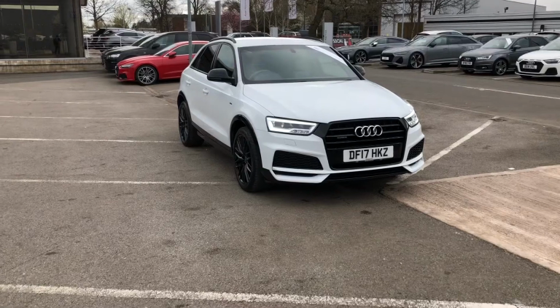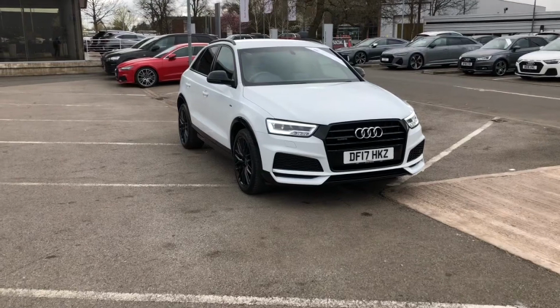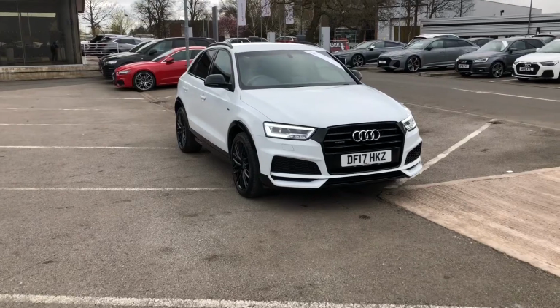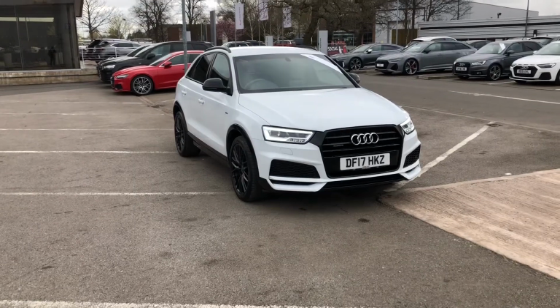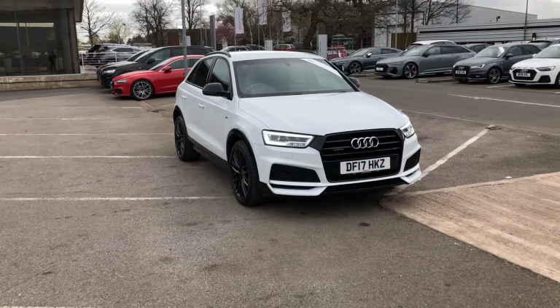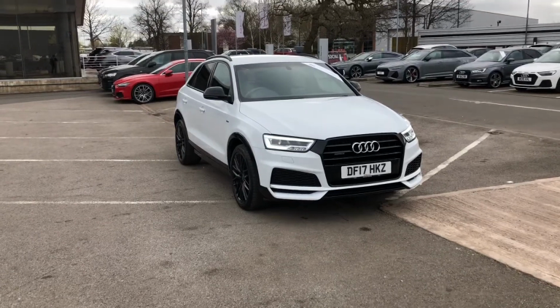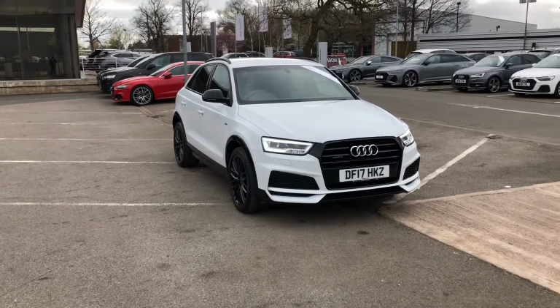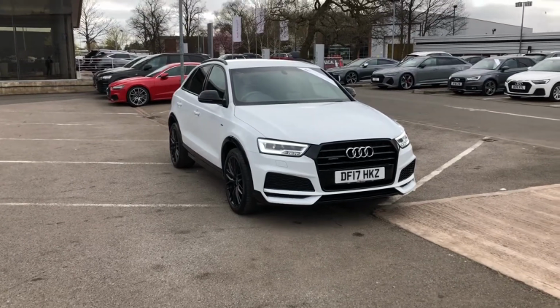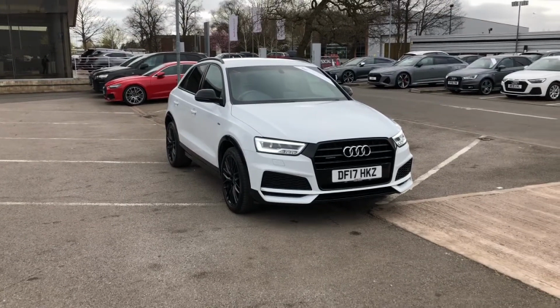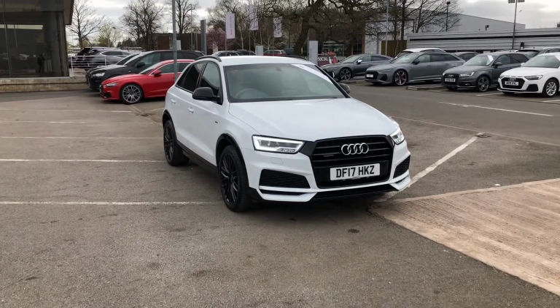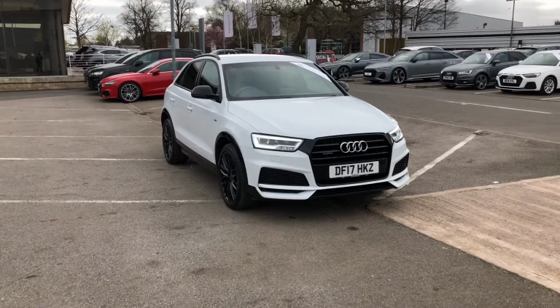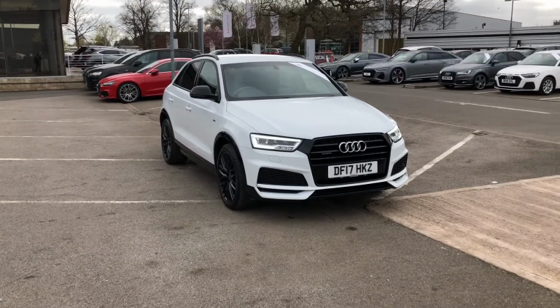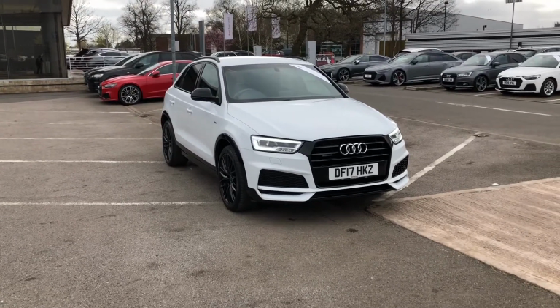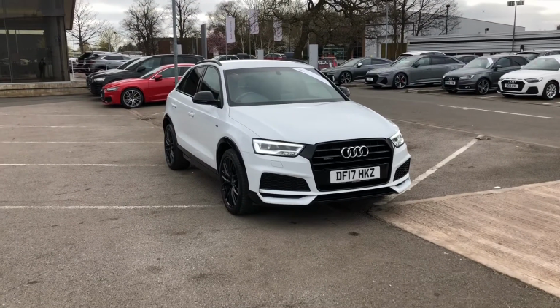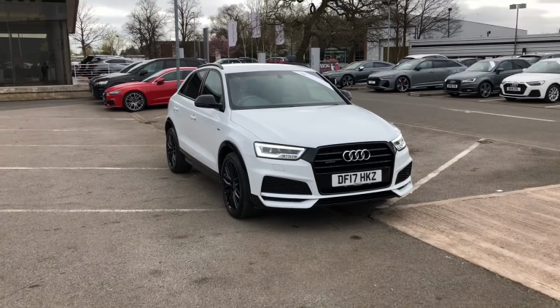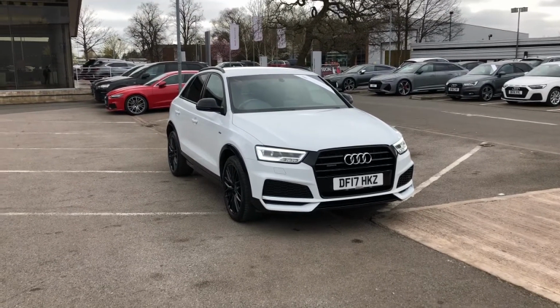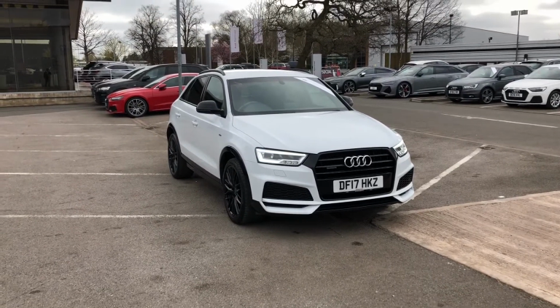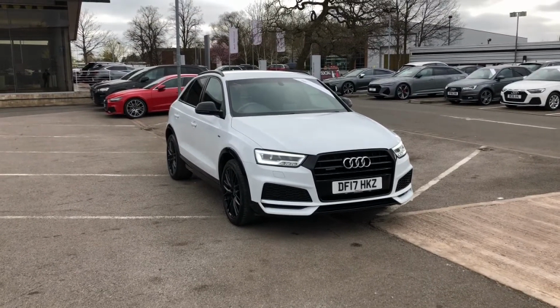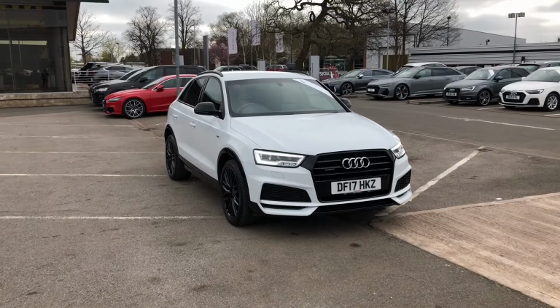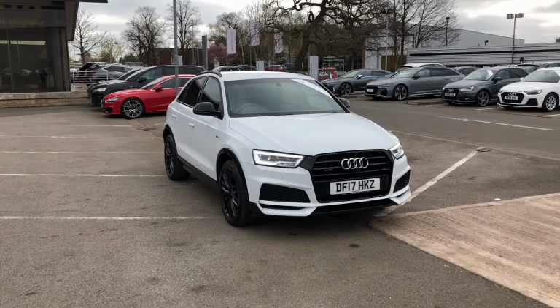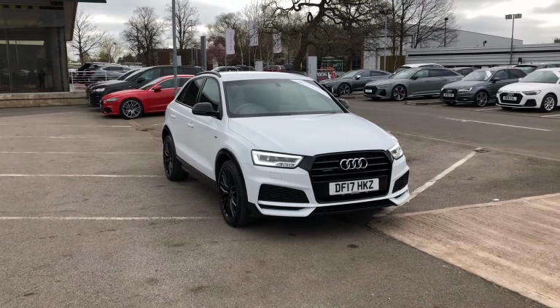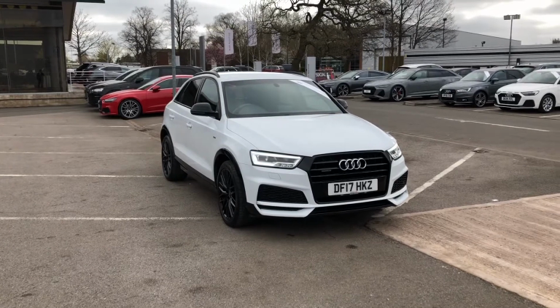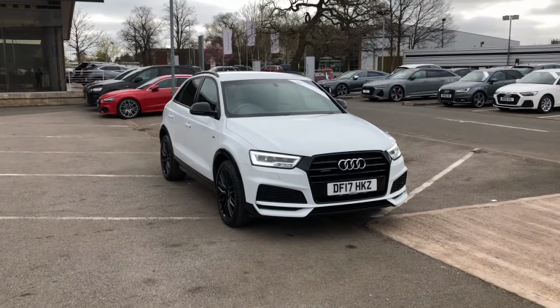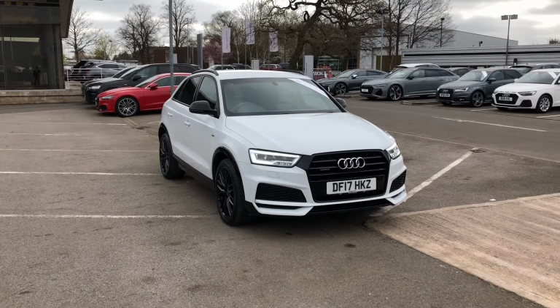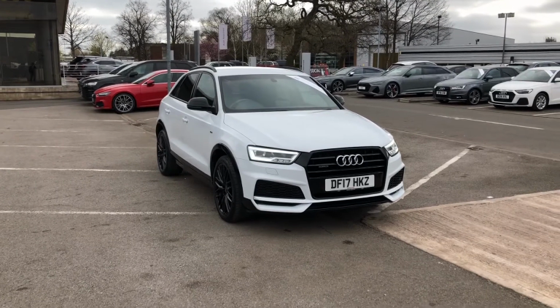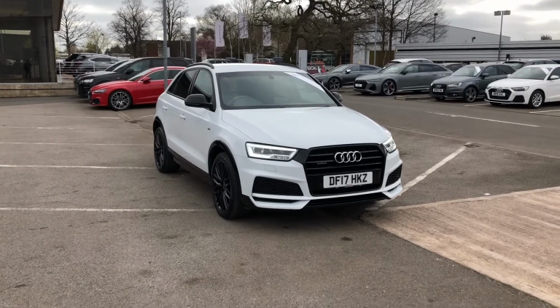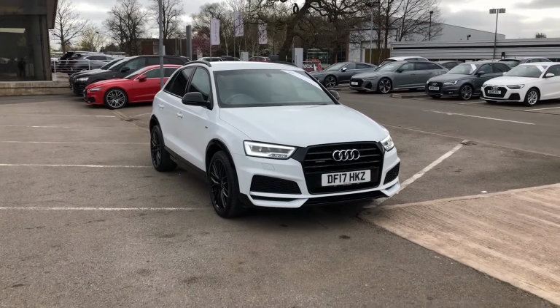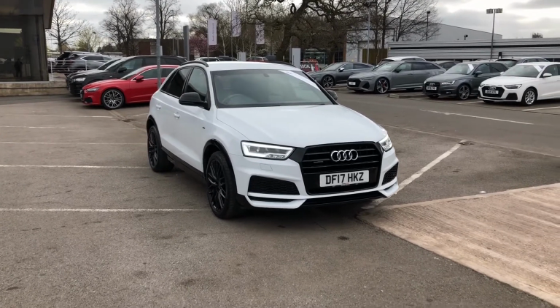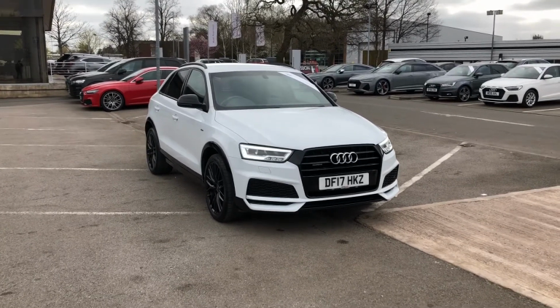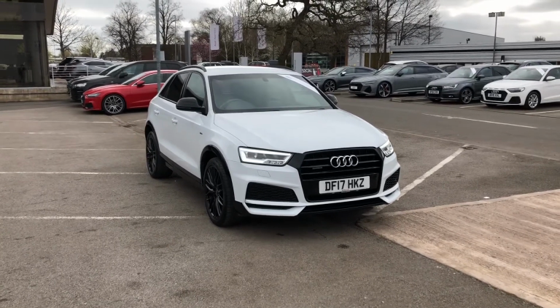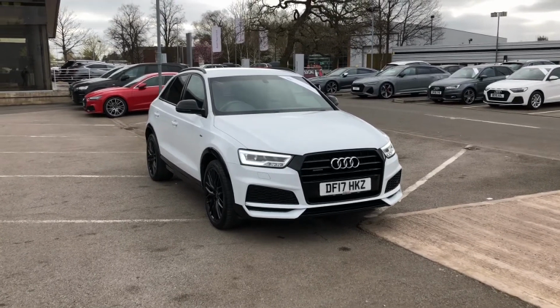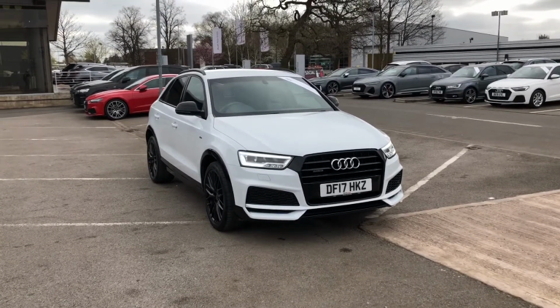Hello, welcome to Crew Audi. Here we've got an Audi Q3 Black Edition 2.0 TDI finished in Glacier White.